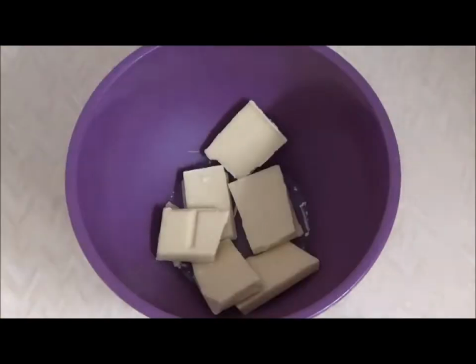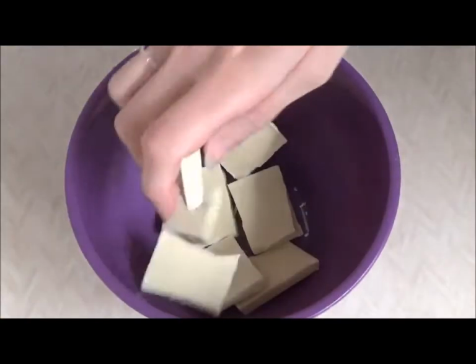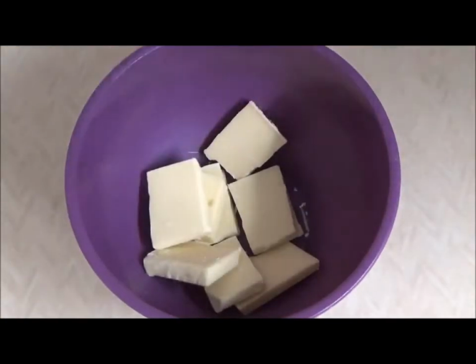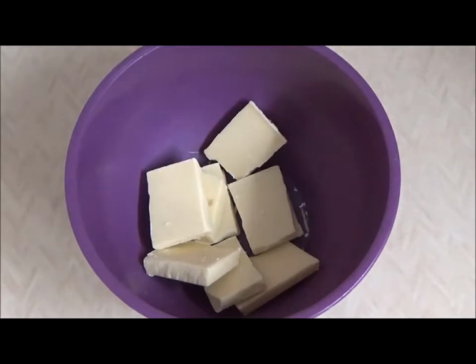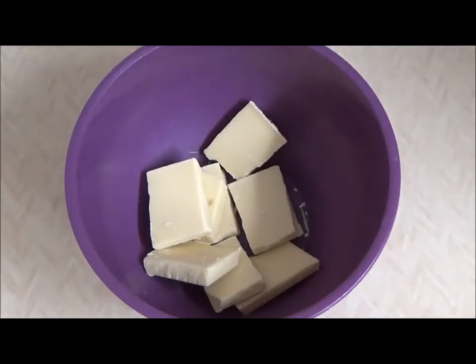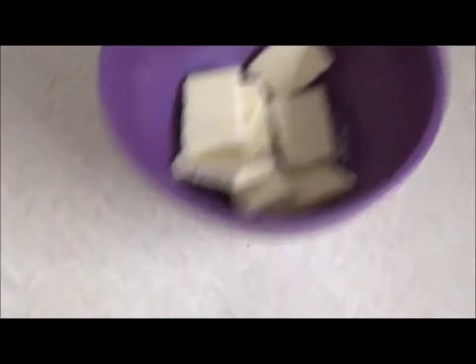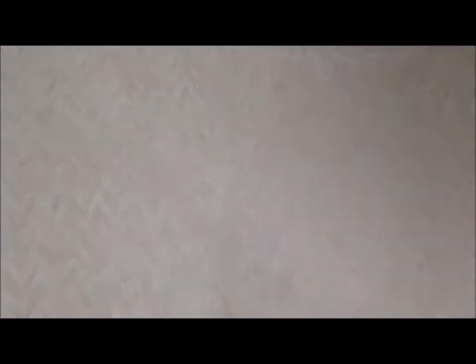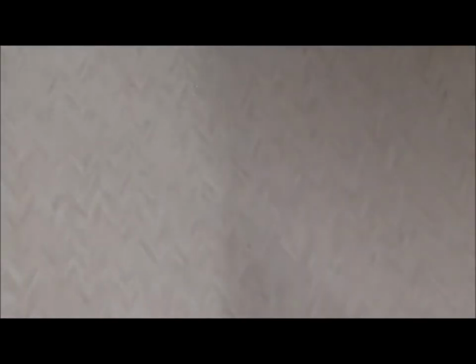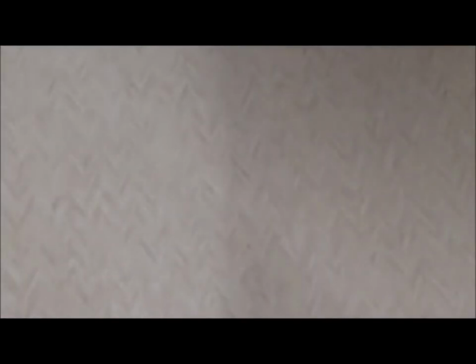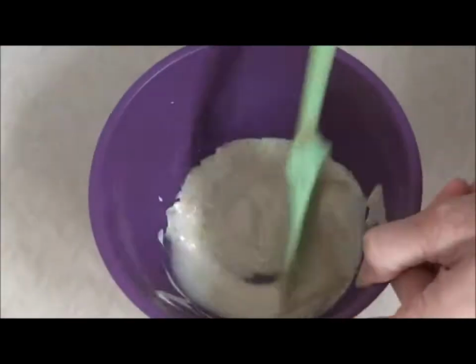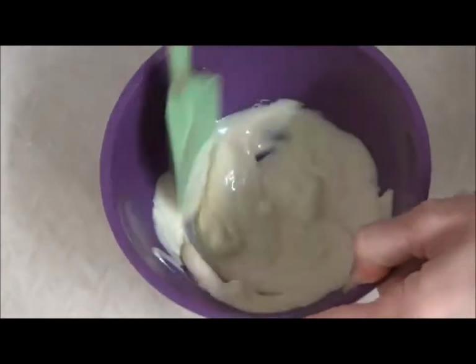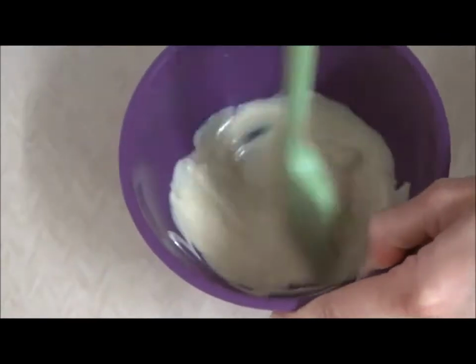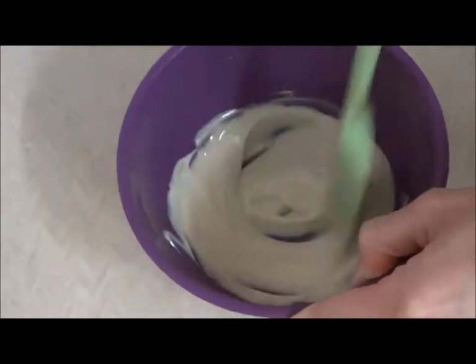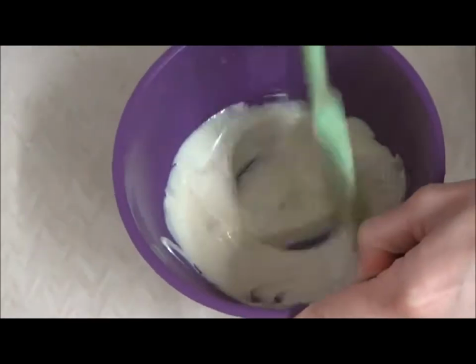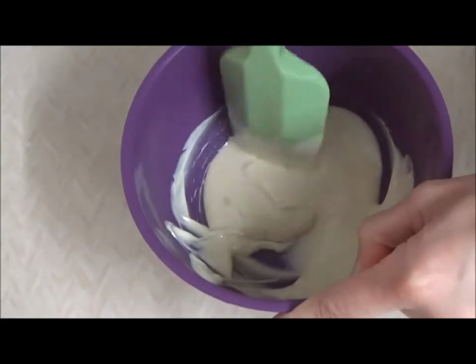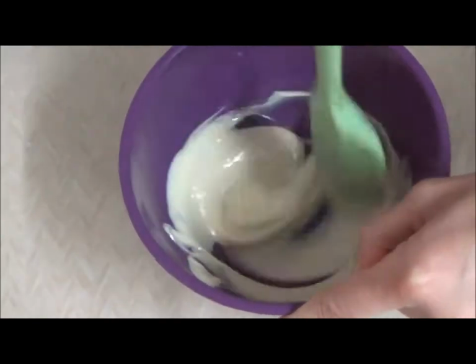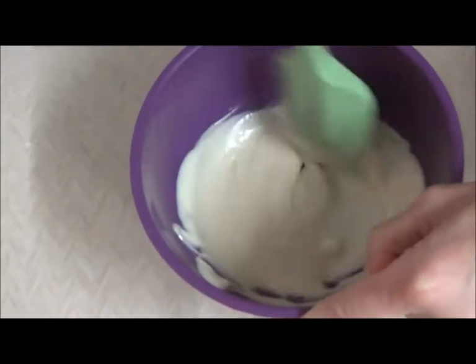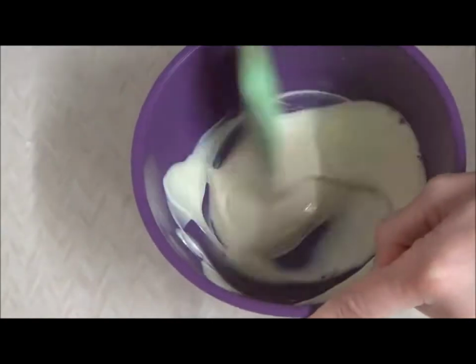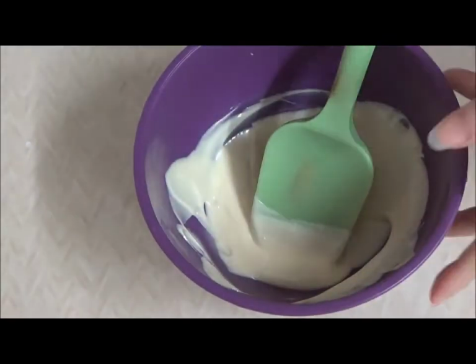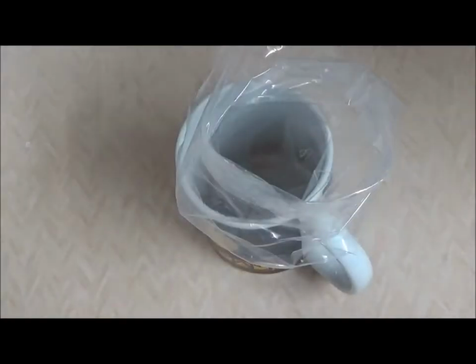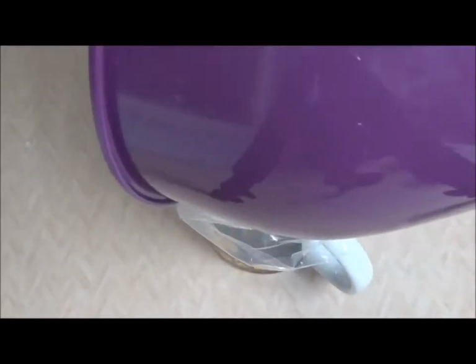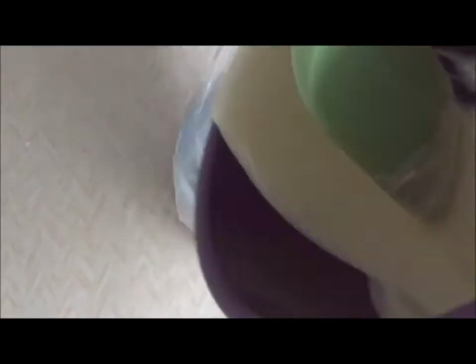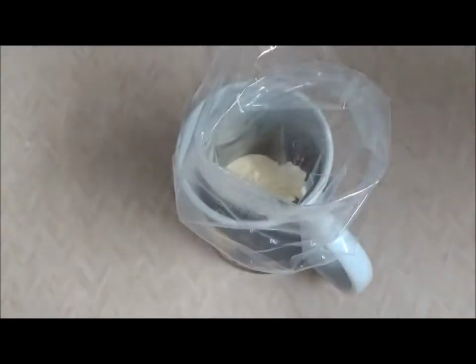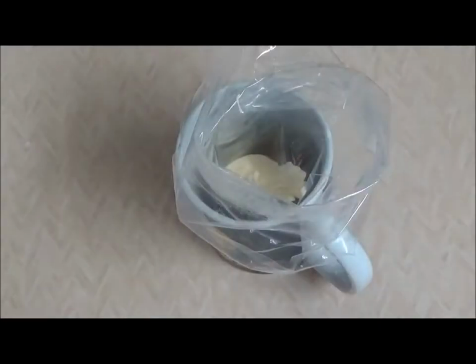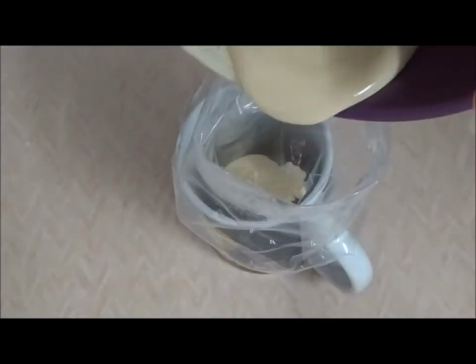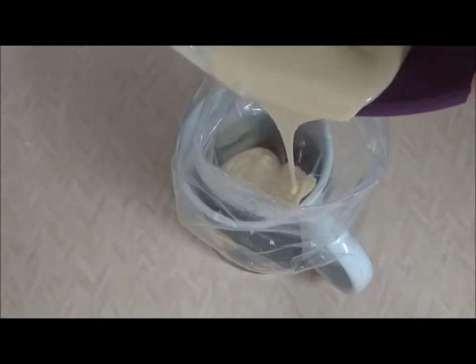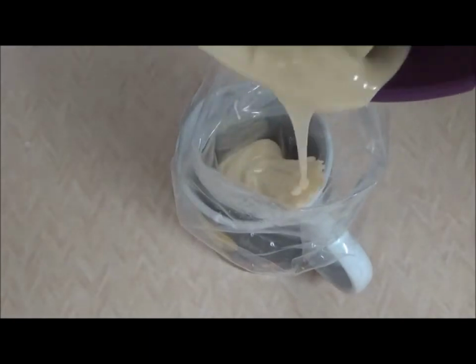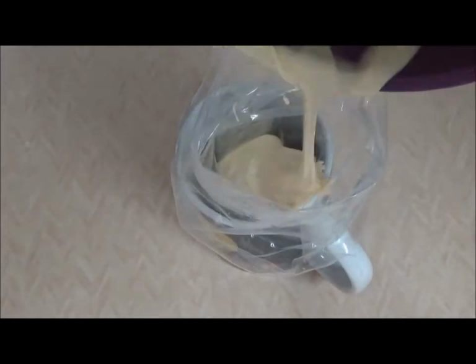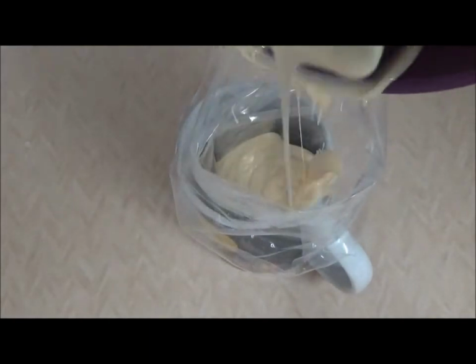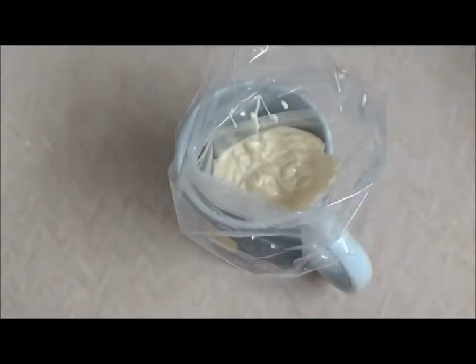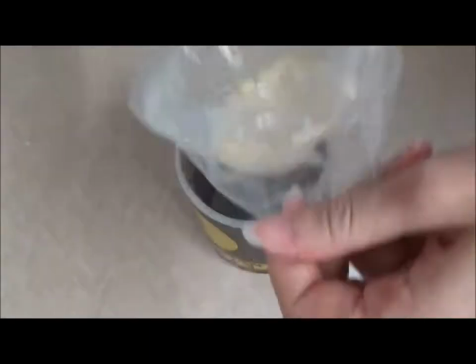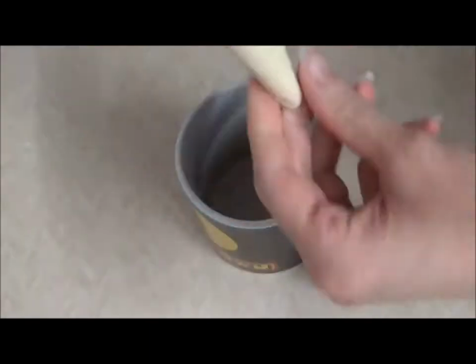Once the cookies are cooled, melt the chocolate. If you'd prefer you could use icing or frosting instead. Pour the chocolate into a piping bag and leave for a minute to cool. The firmer the chocolate the more control over the piping you will have.